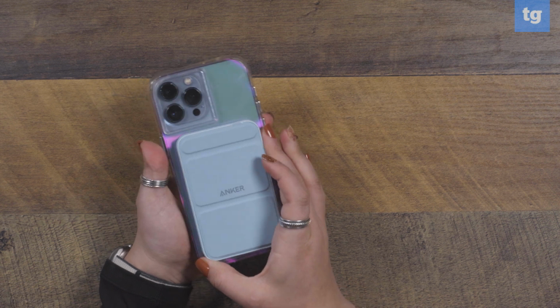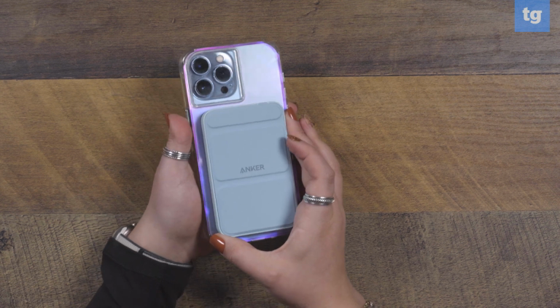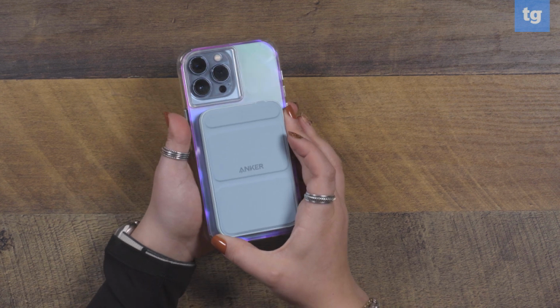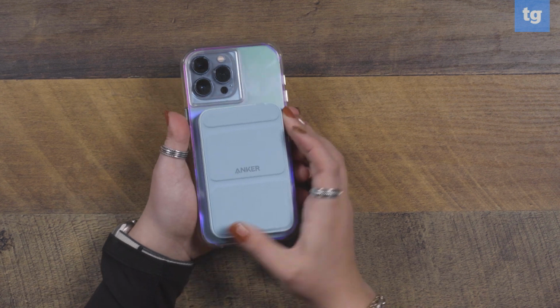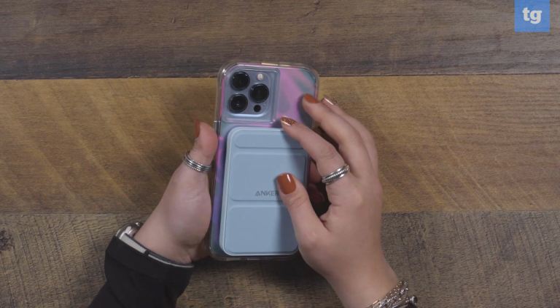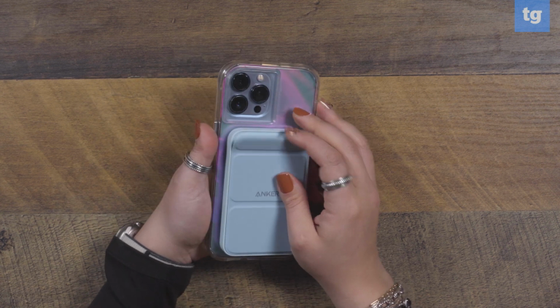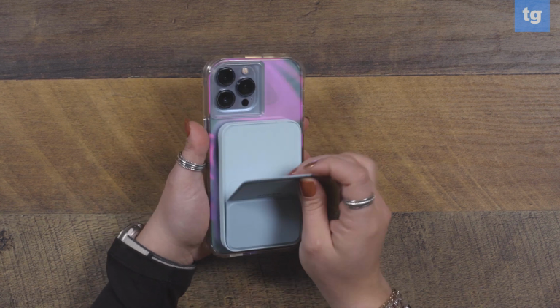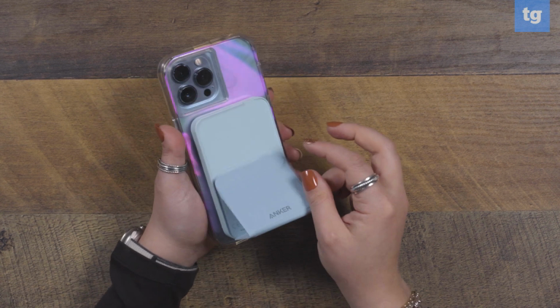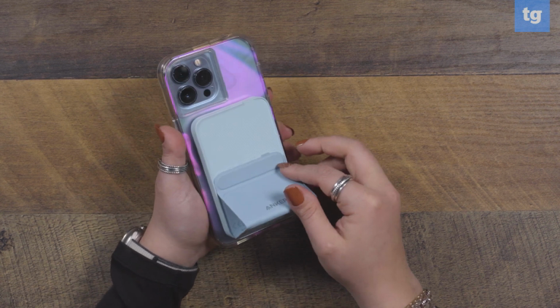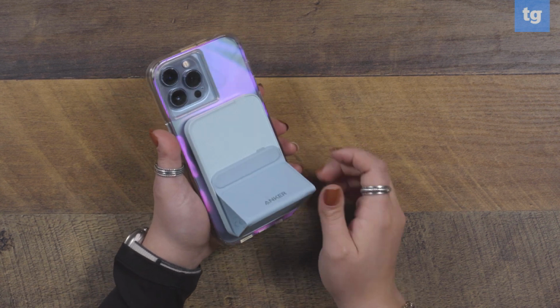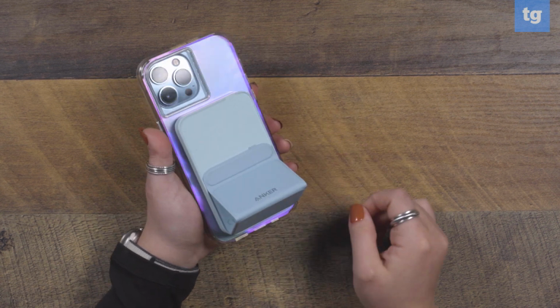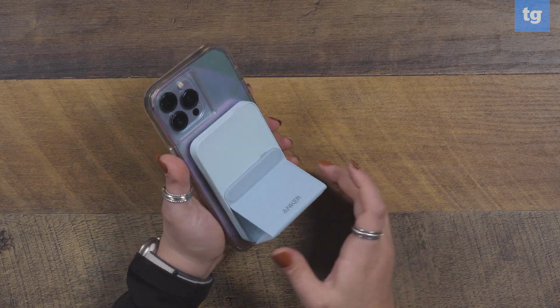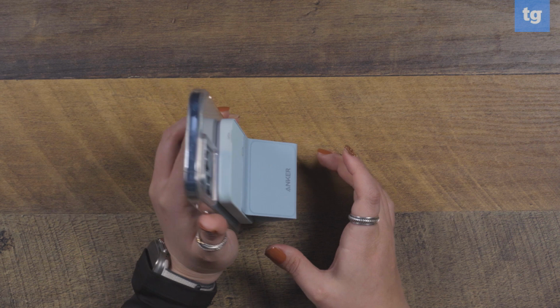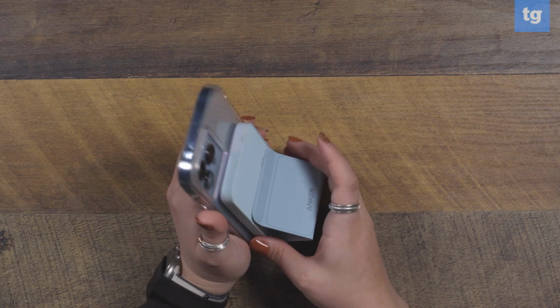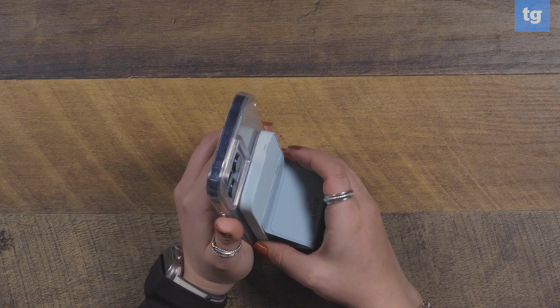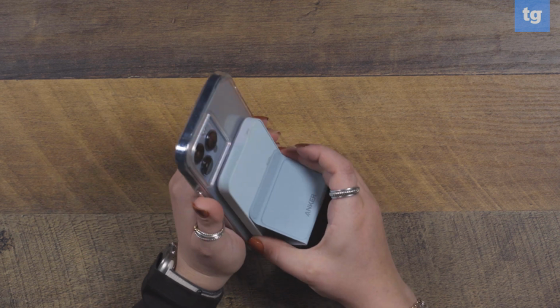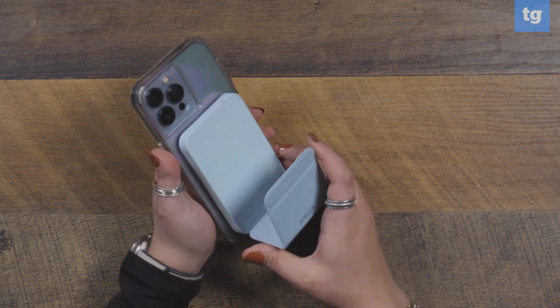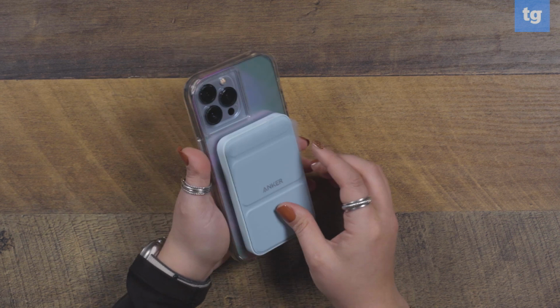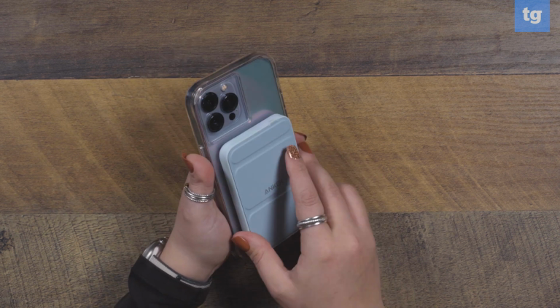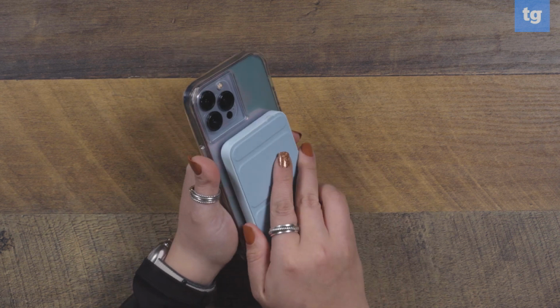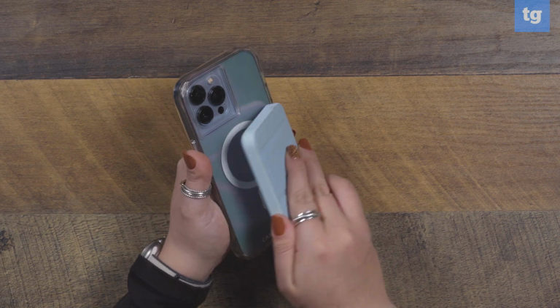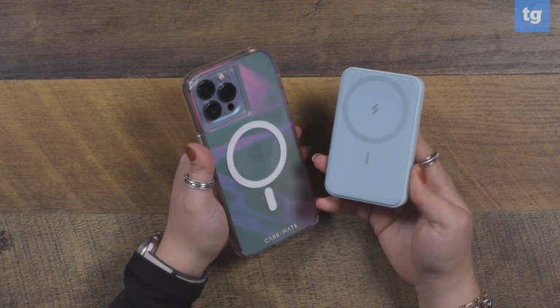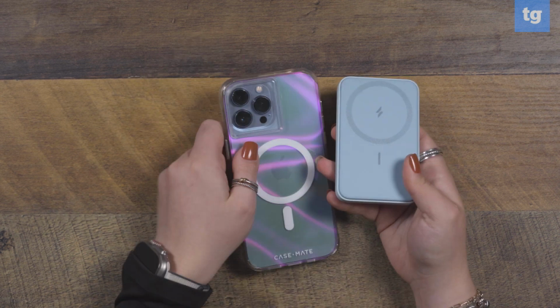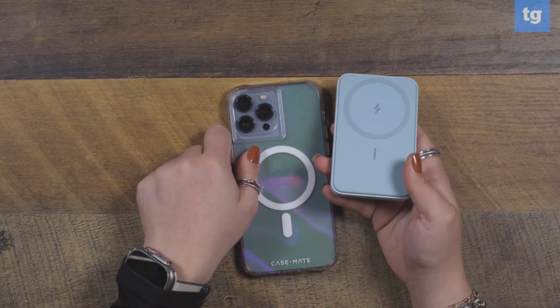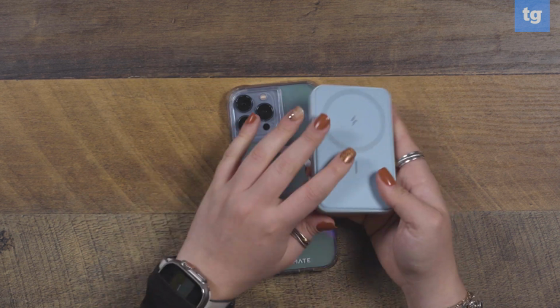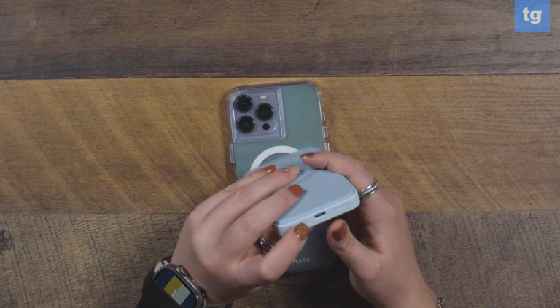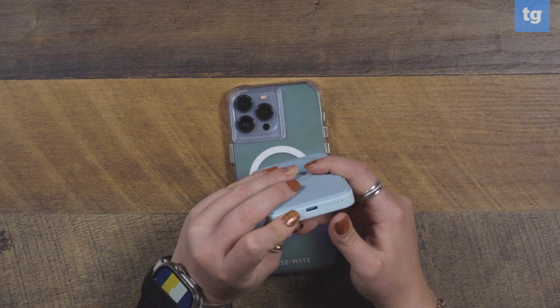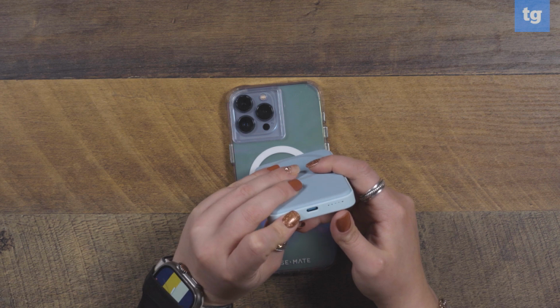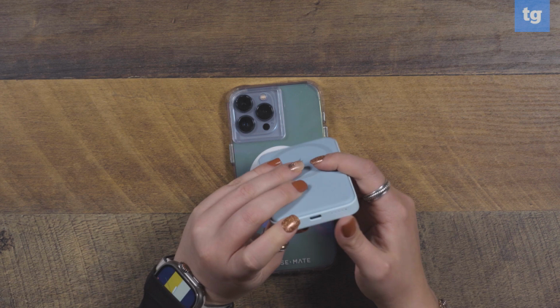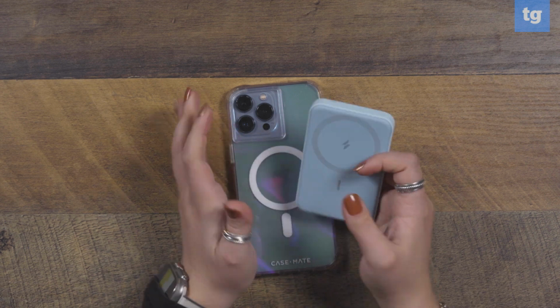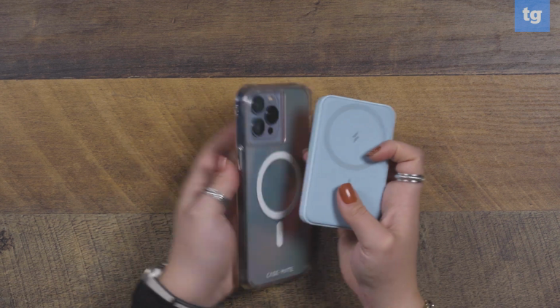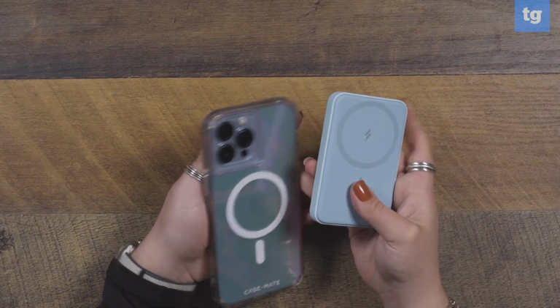For most iPhones, the Anker Magnetic Portable Battery can provide nearly a complete charge while also providing a helpful little kickstand. It can also be used as a power bank for charging additional devices via USB-C.